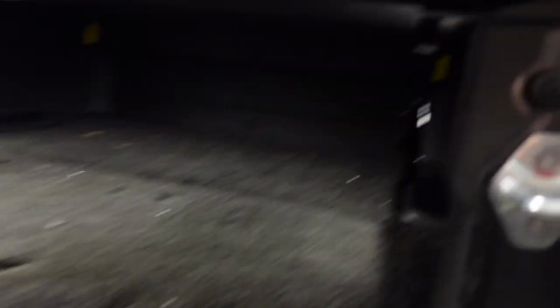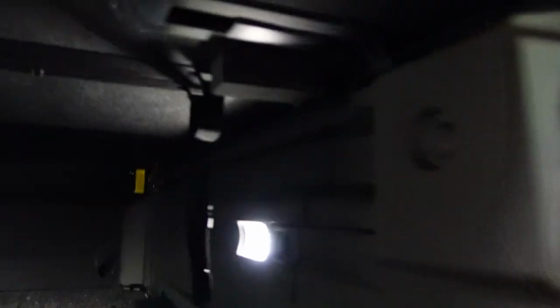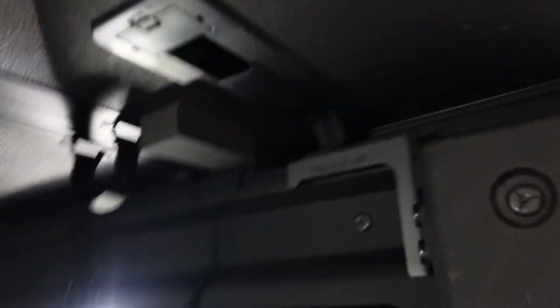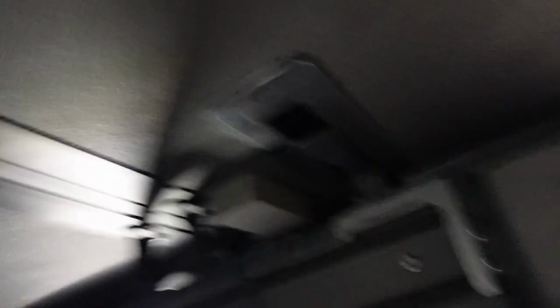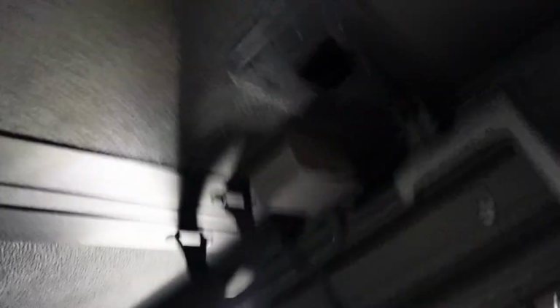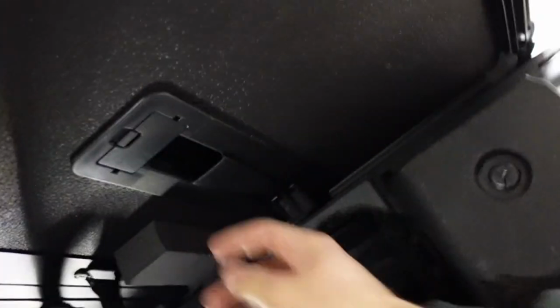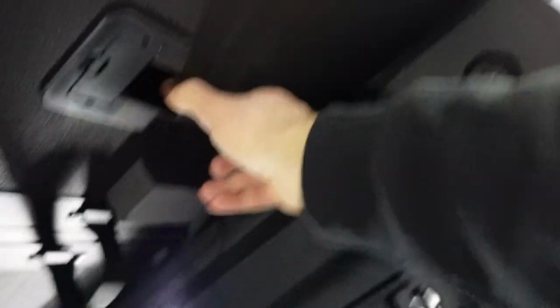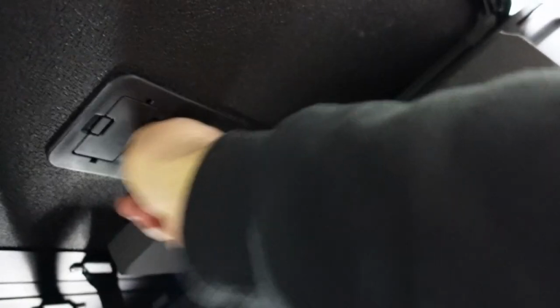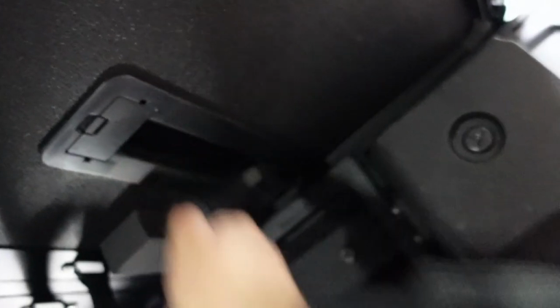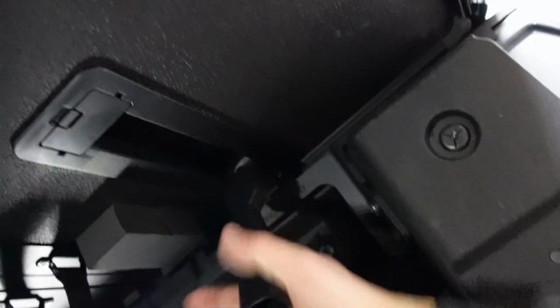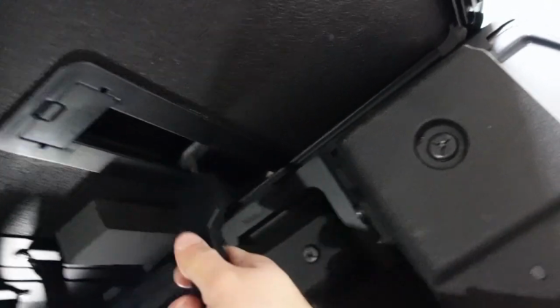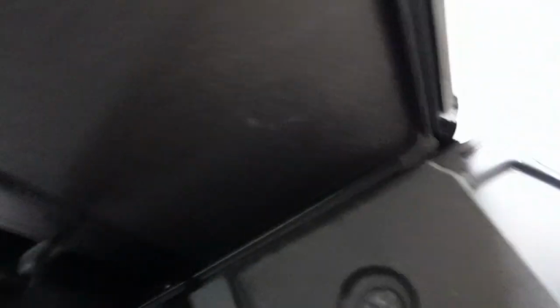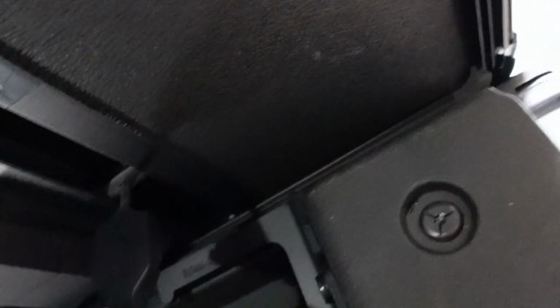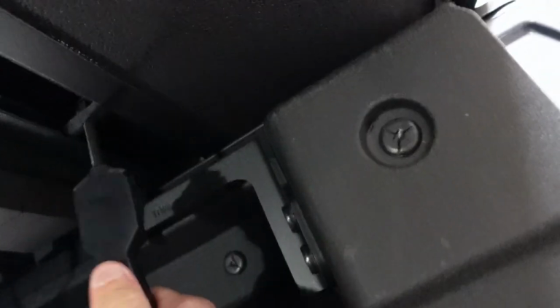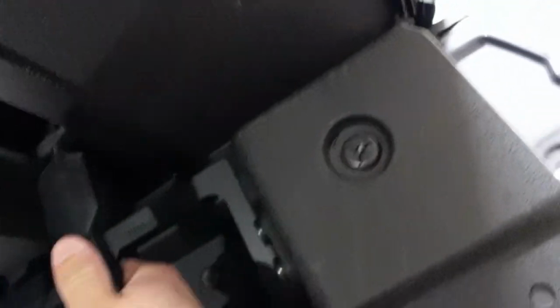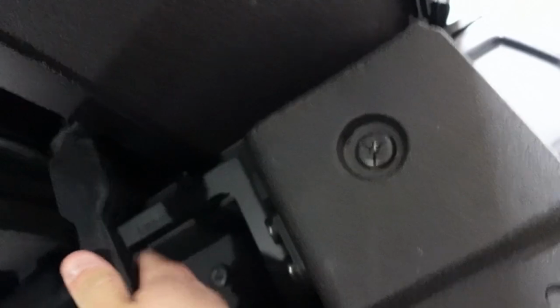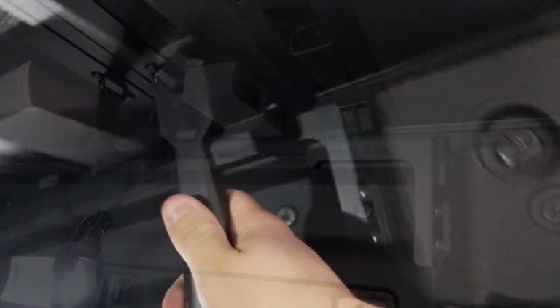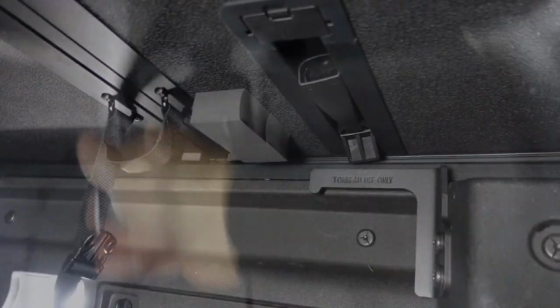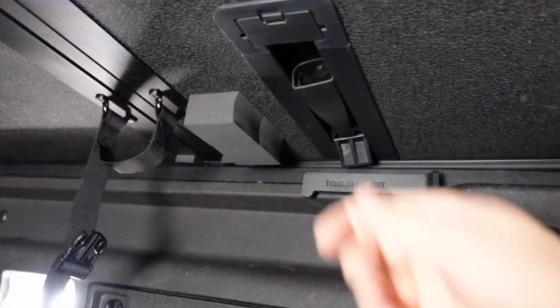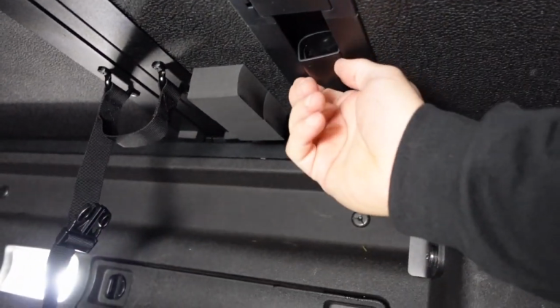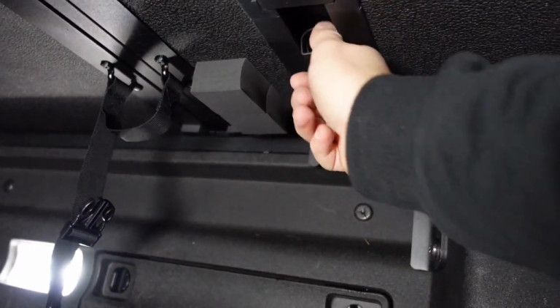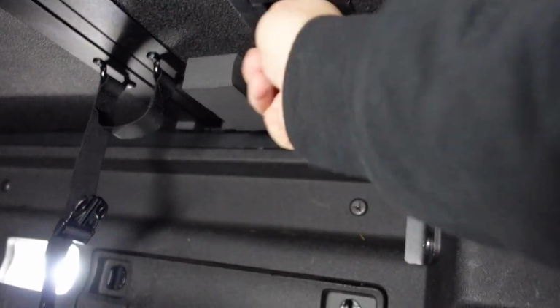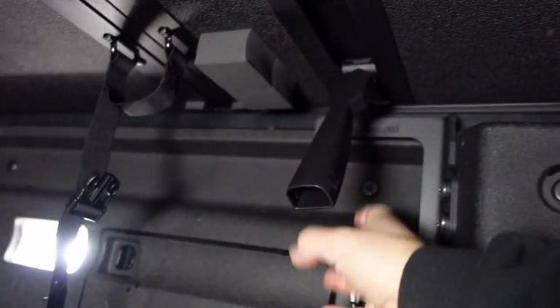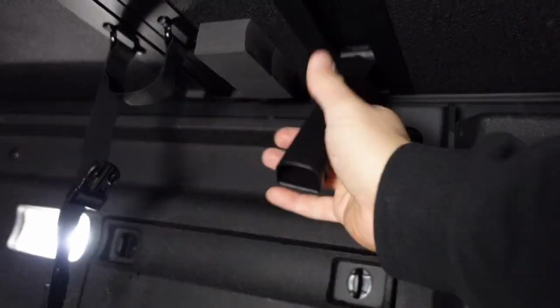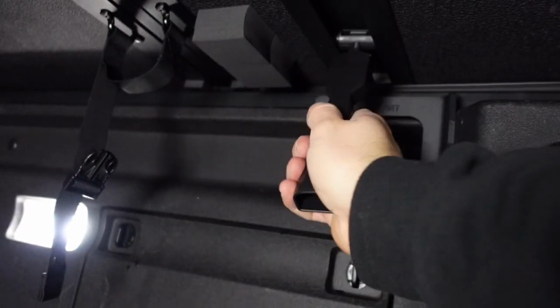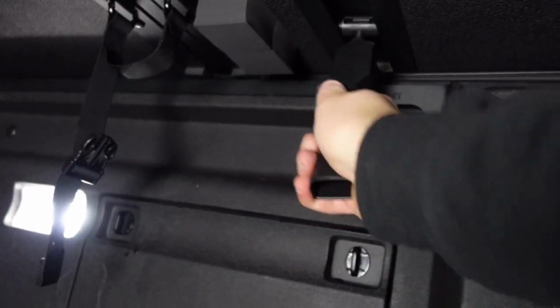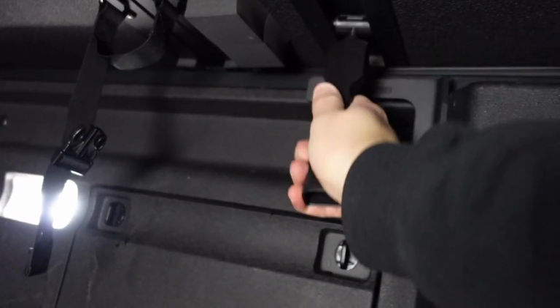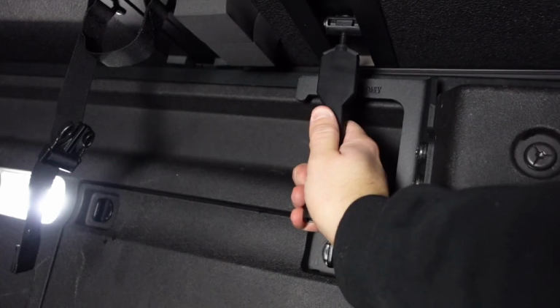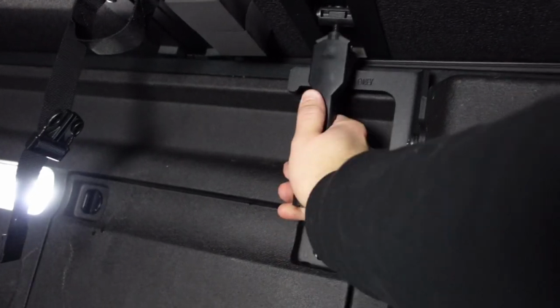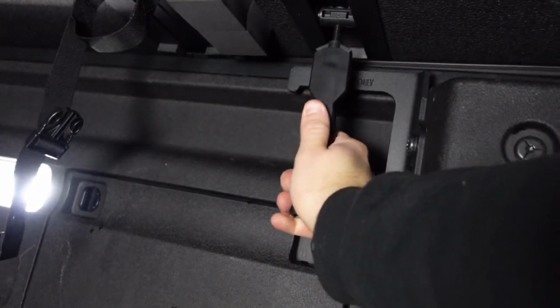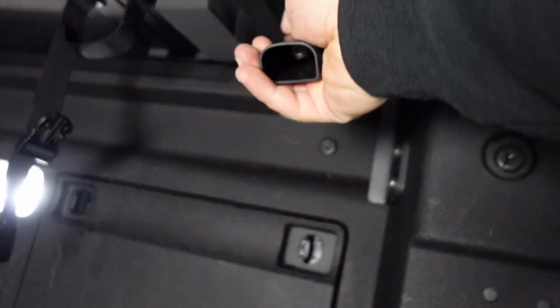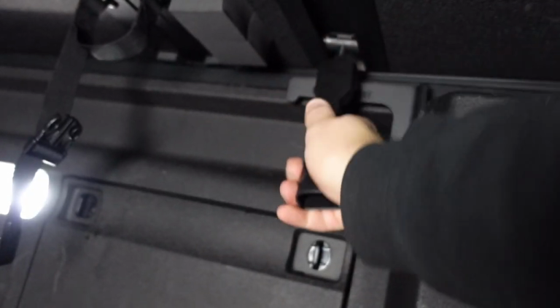Once you get it open, you can shove your head in there and see how it's clamped into place. These stick a little bit at first. Once you work them, they're a bit easier to move — just get in there, jerk it around a little bit and you'll get a good fit.